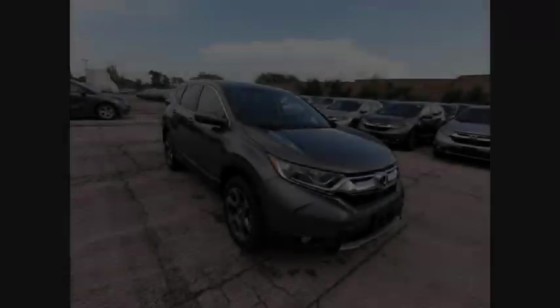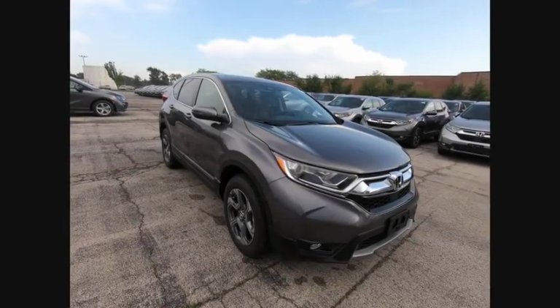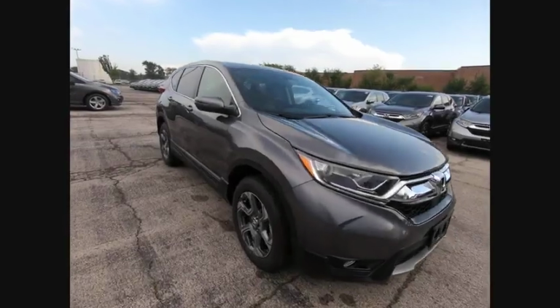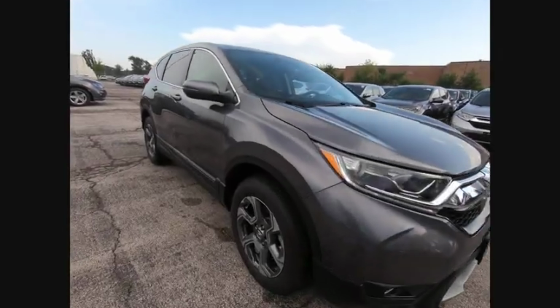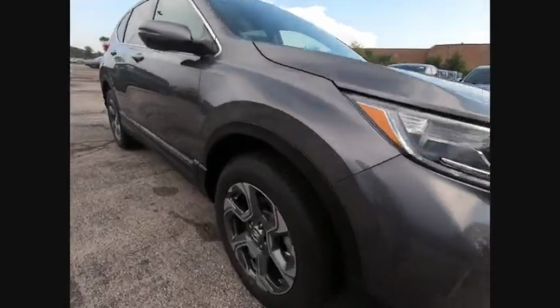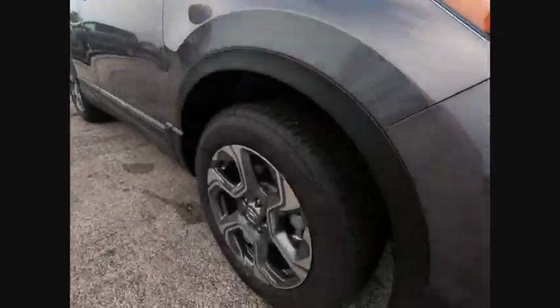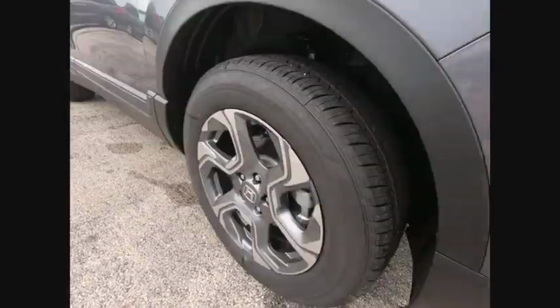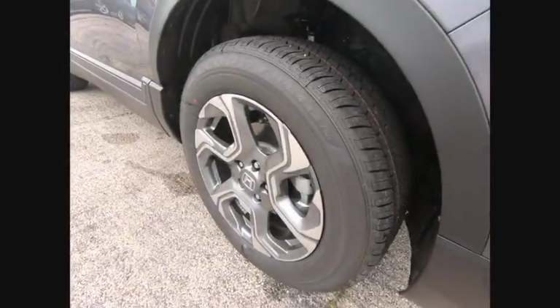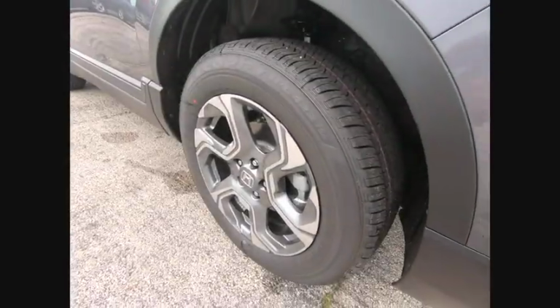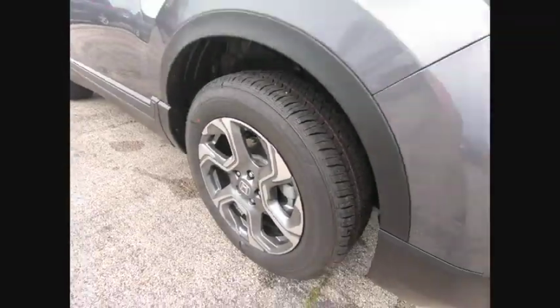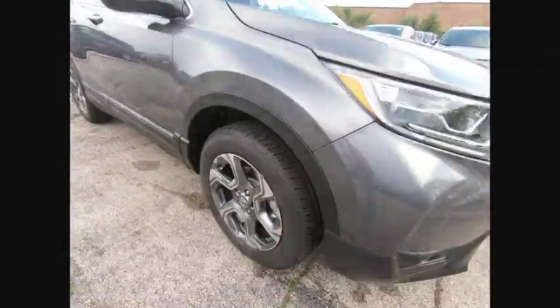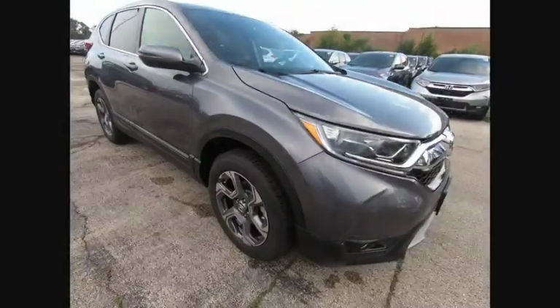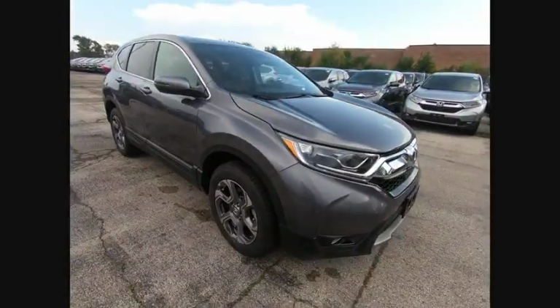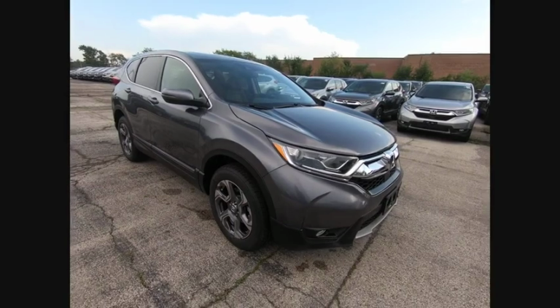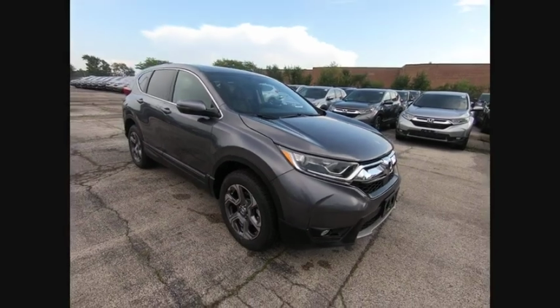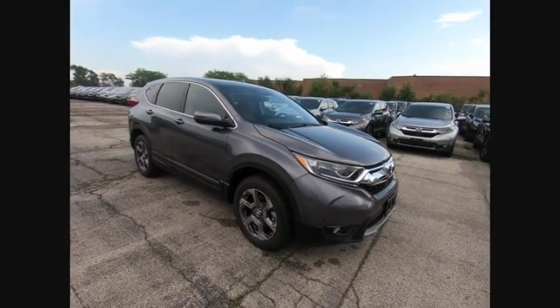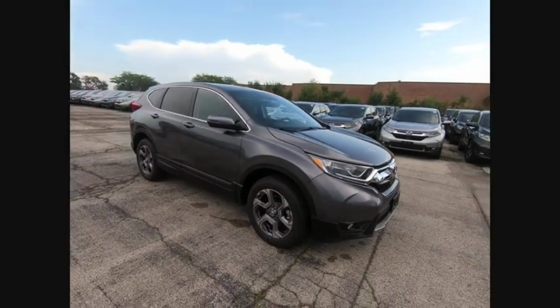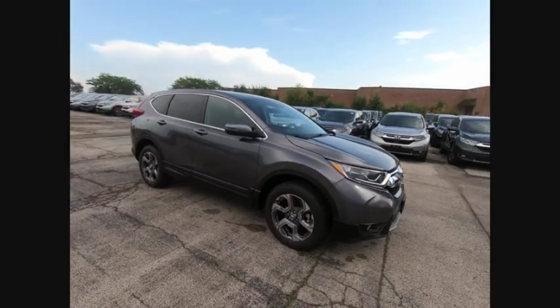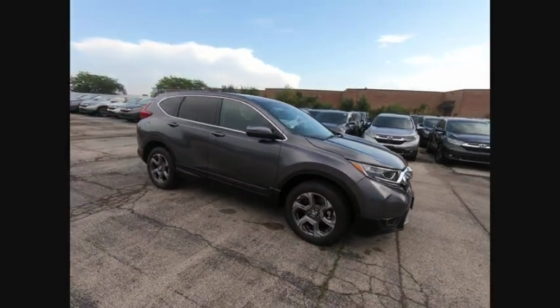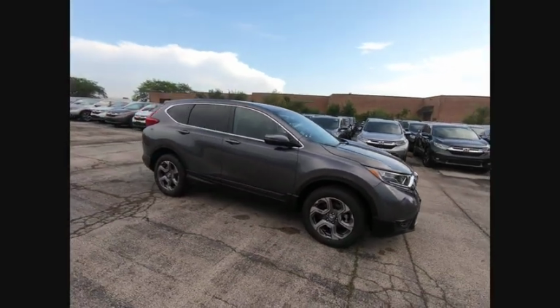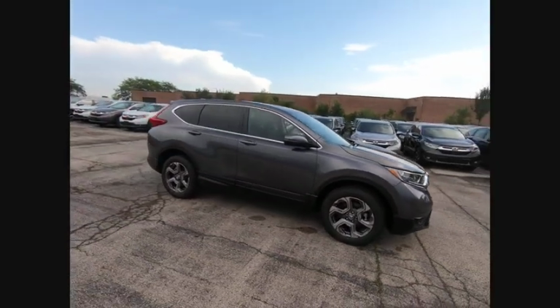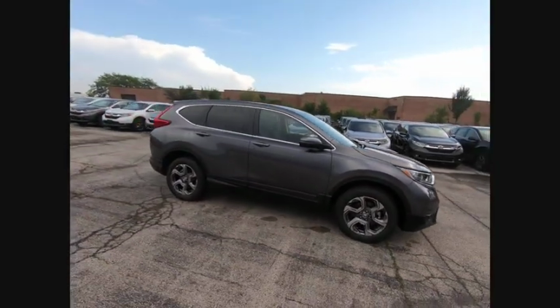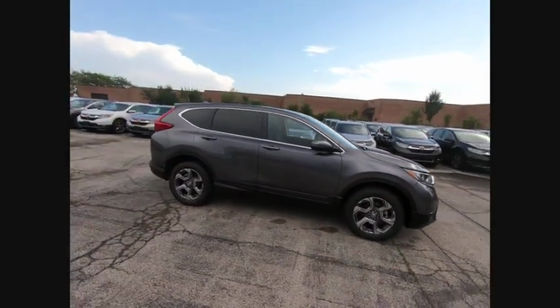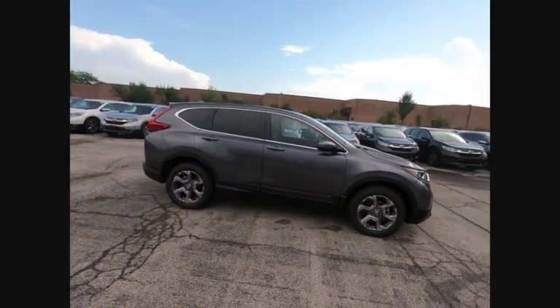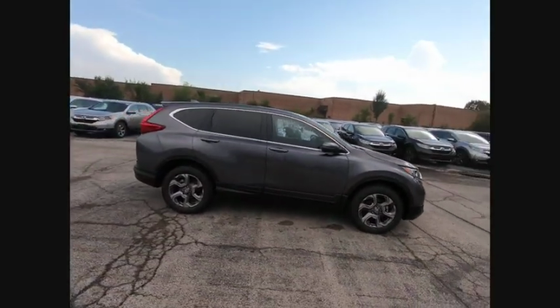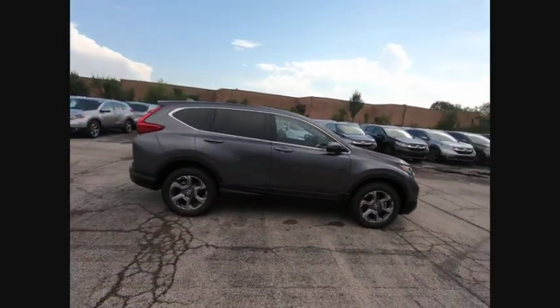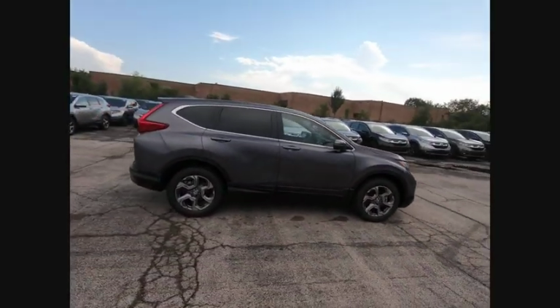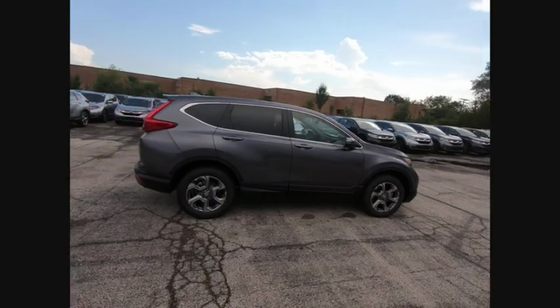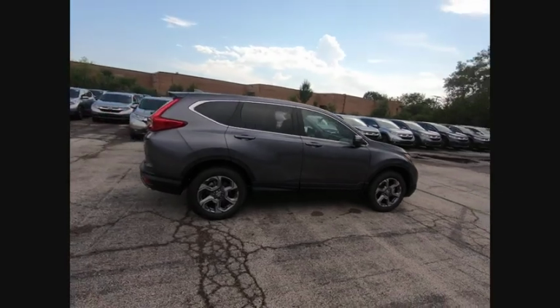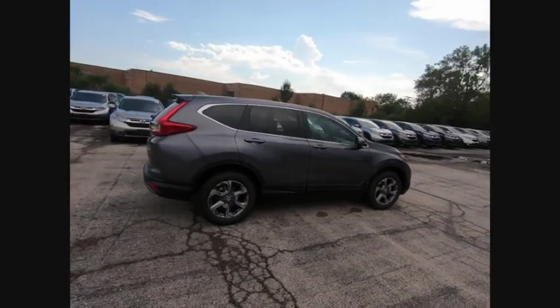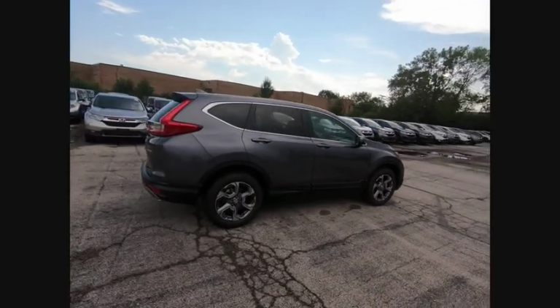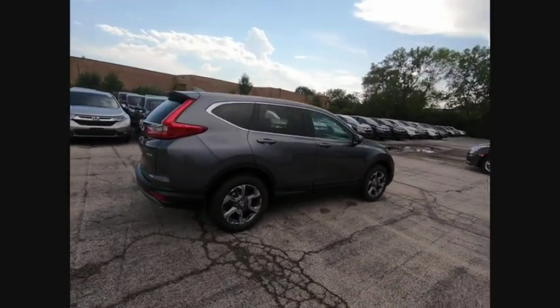Come test drive the 2019 CR-V — a top recommended vehicle because of its car-like driving manners, good value, cool technology, and comfy interior.